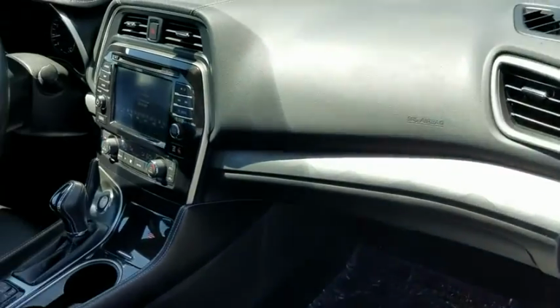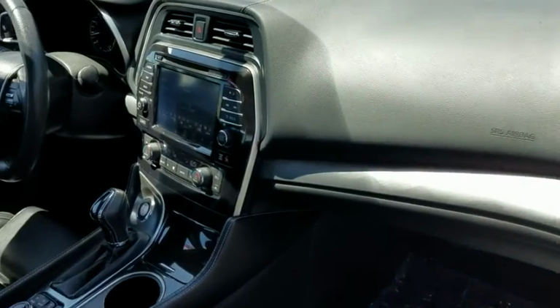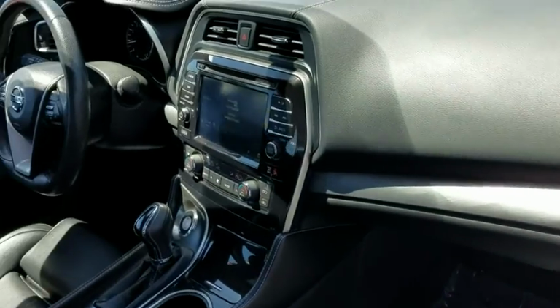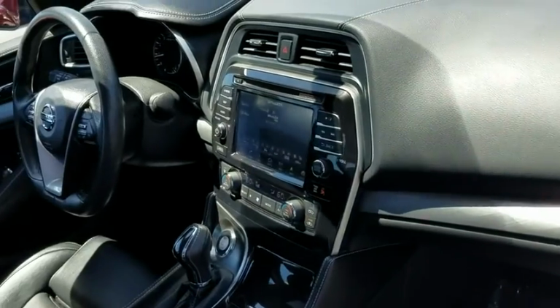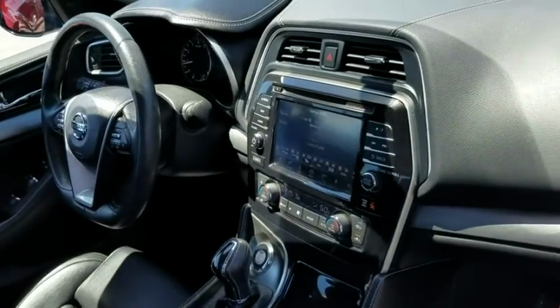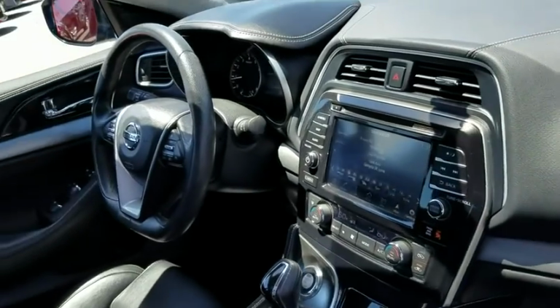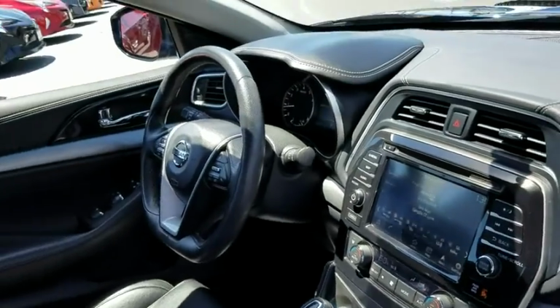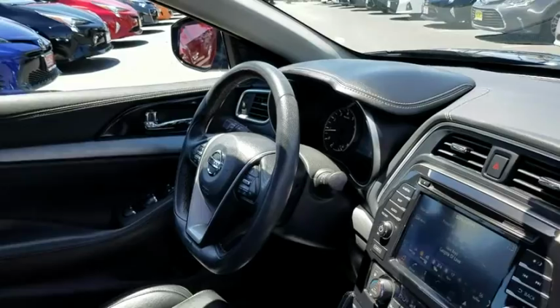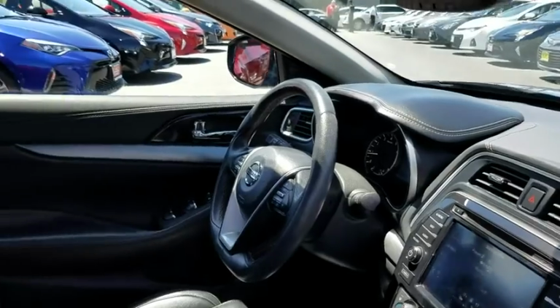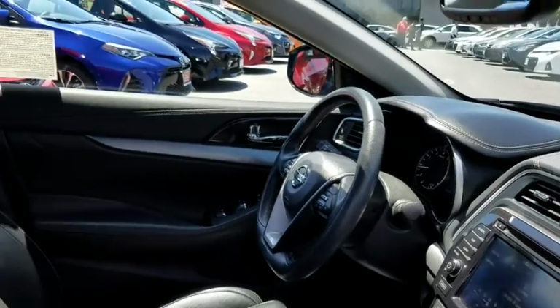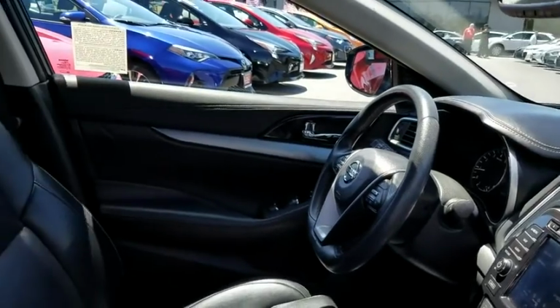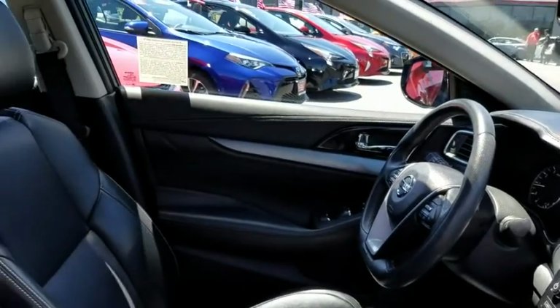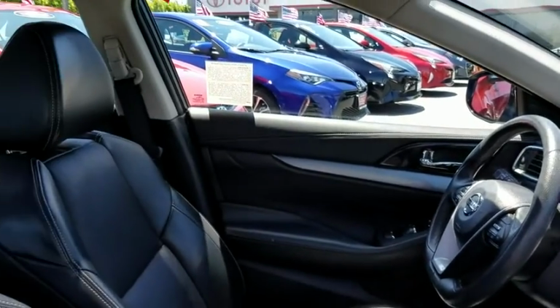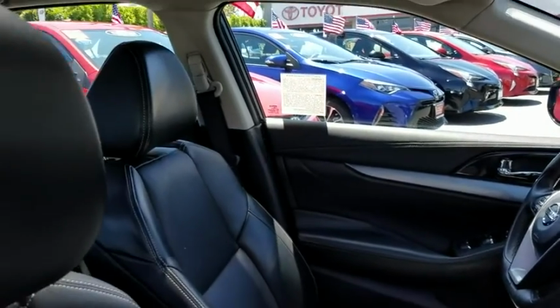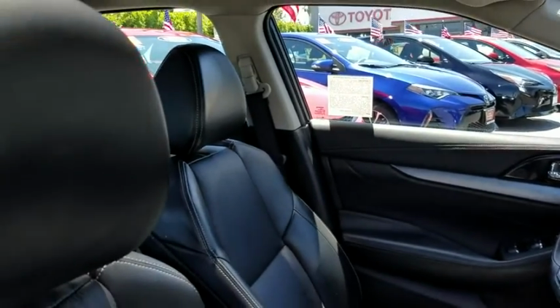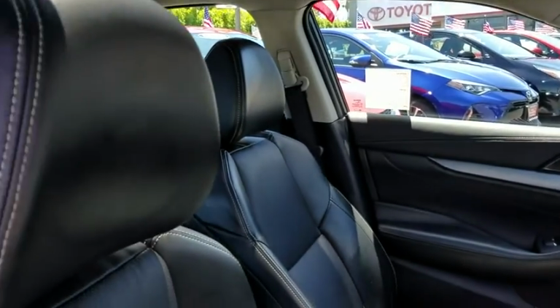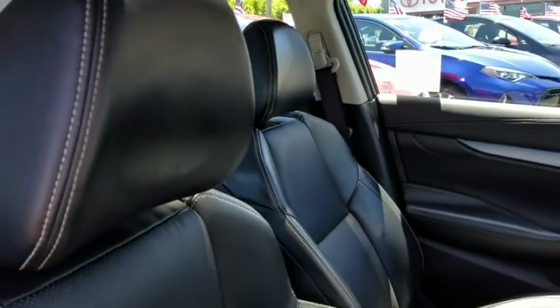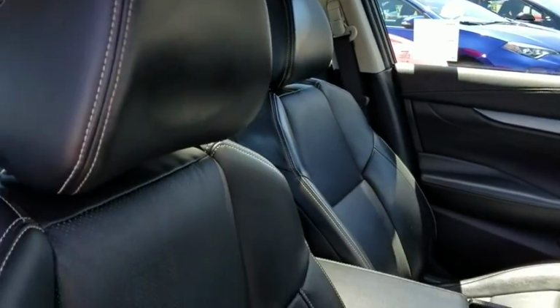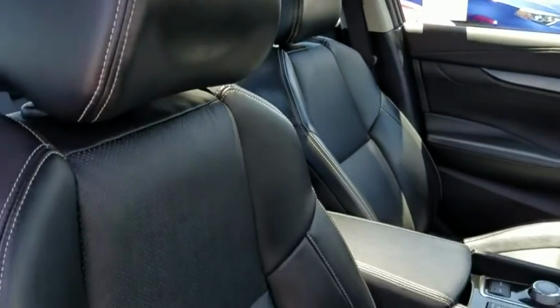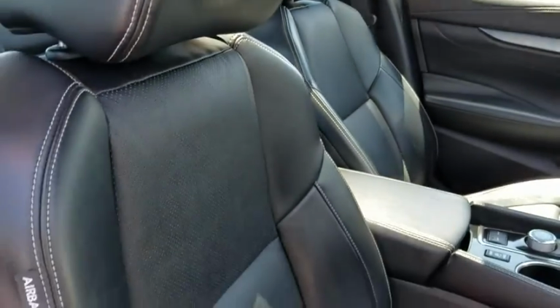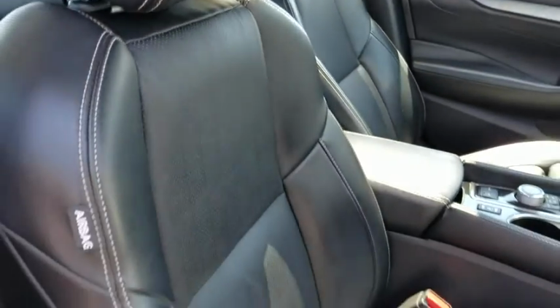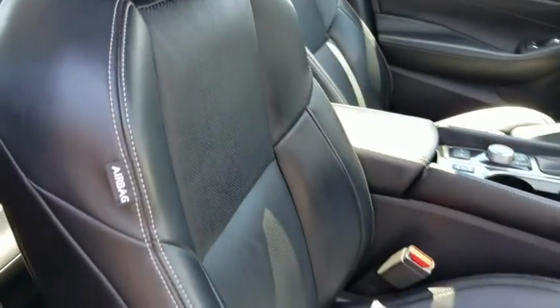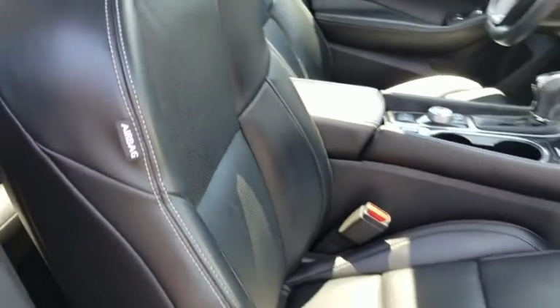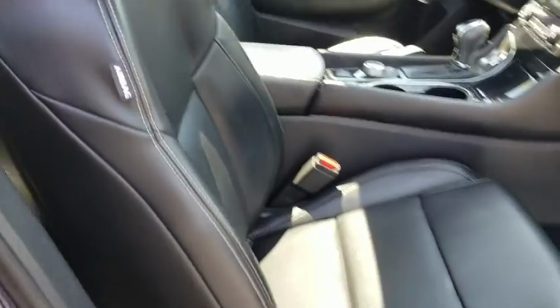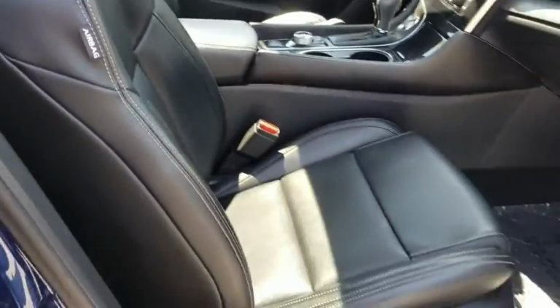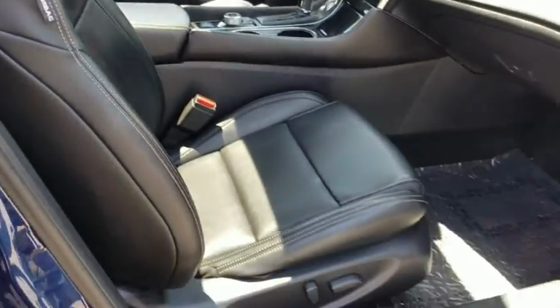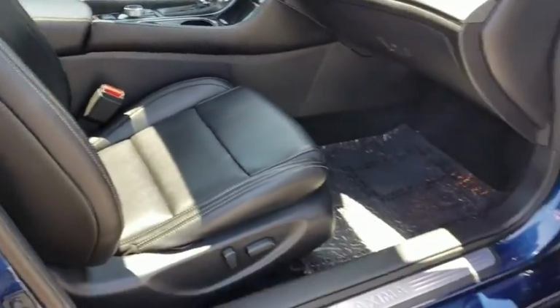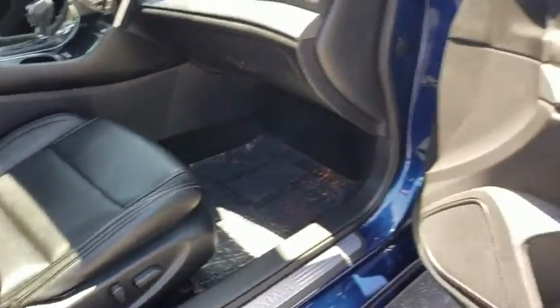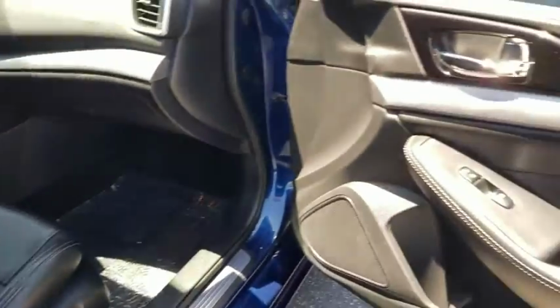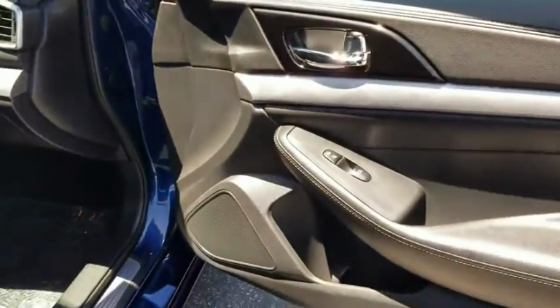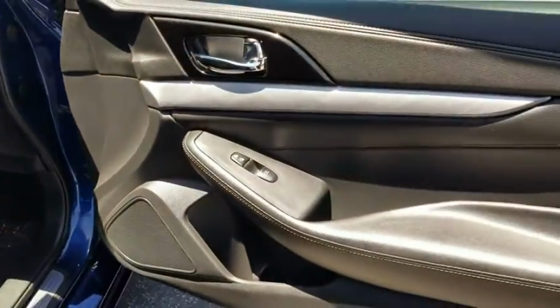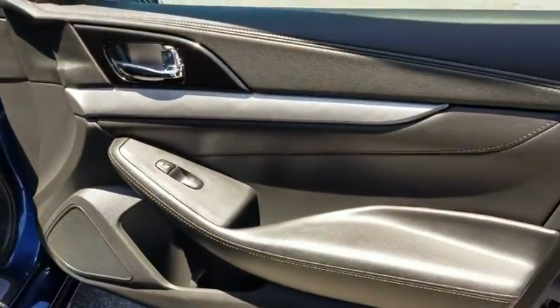keyless entry, power passenger seat, remote engine start, traction control, stability control, navigation system, steering wheel audio controls, anti-lock braking system,